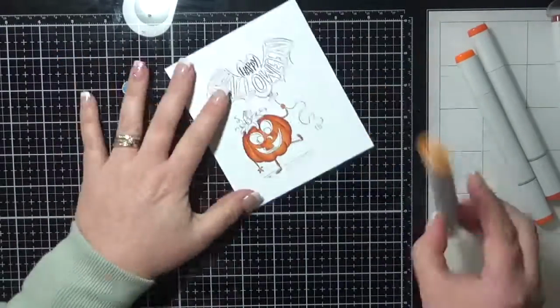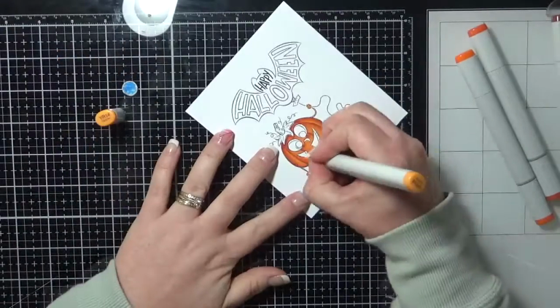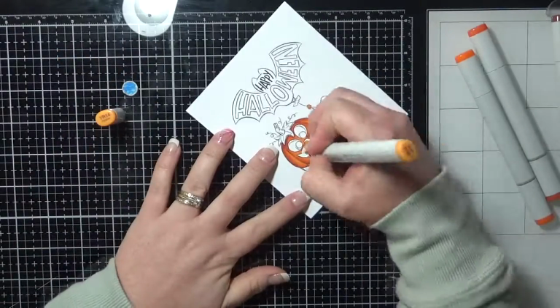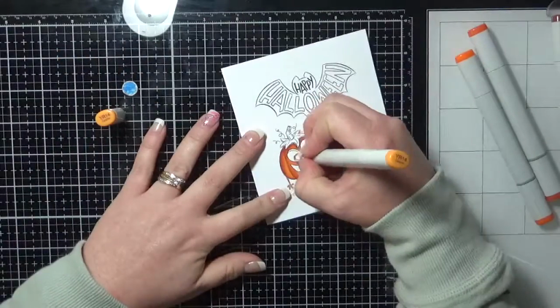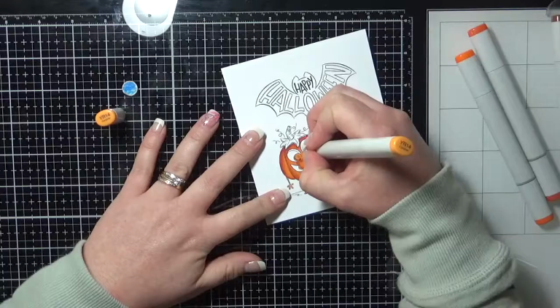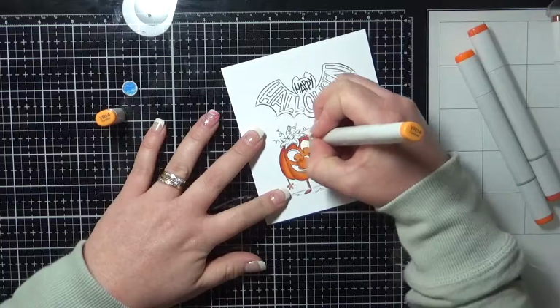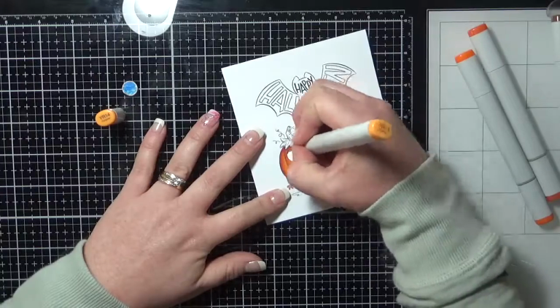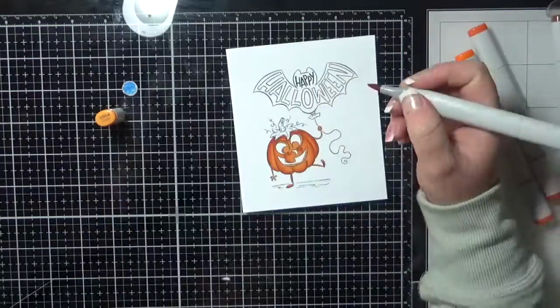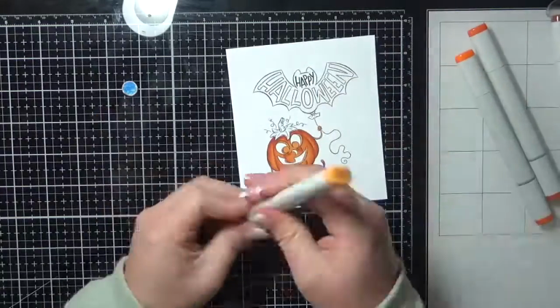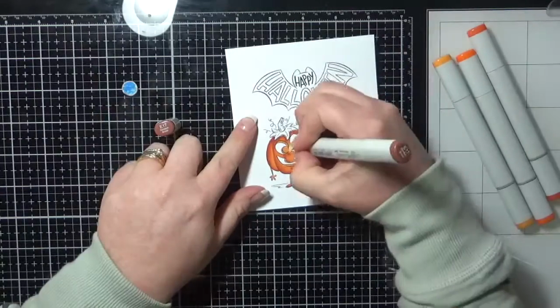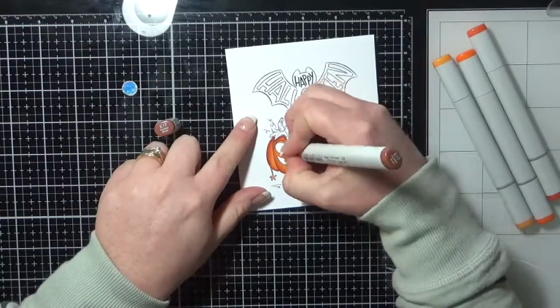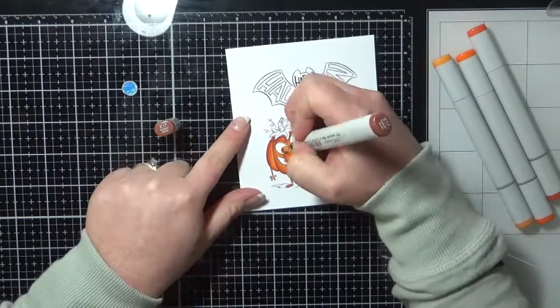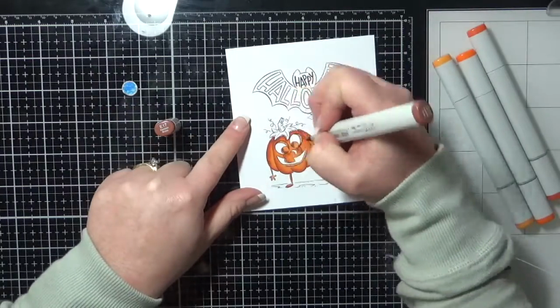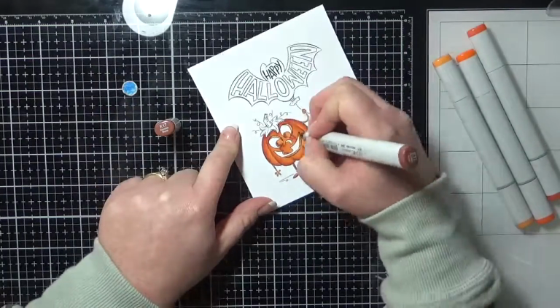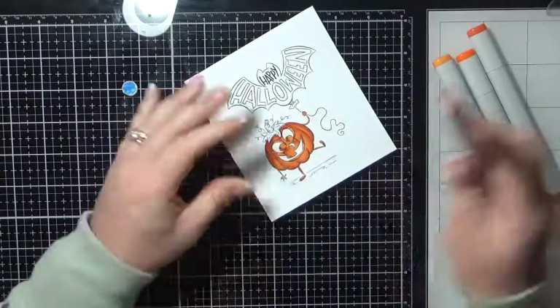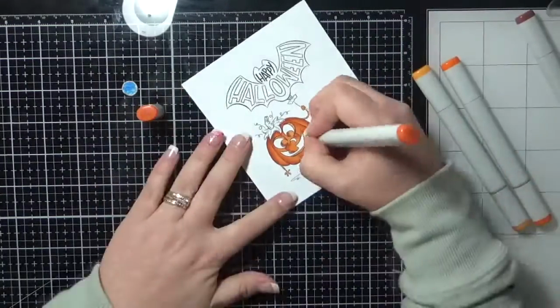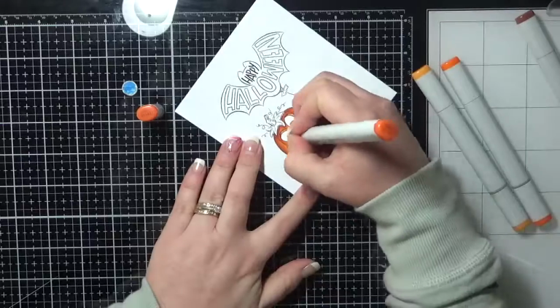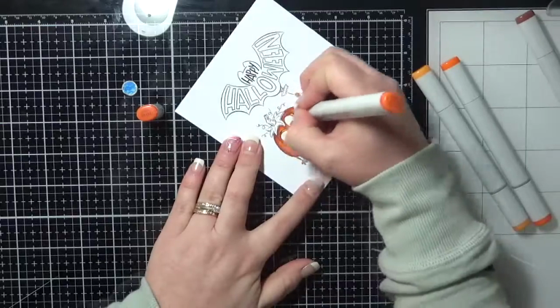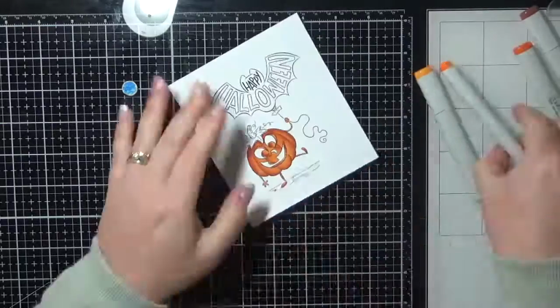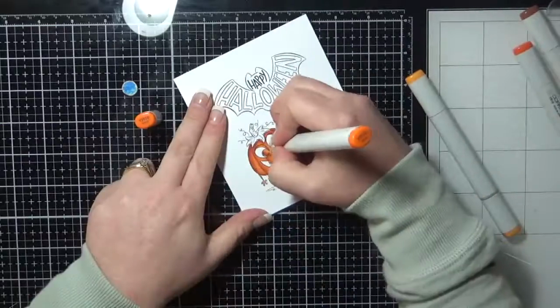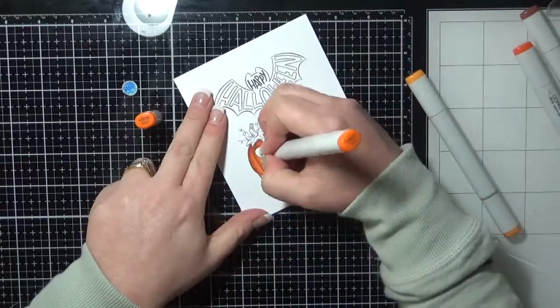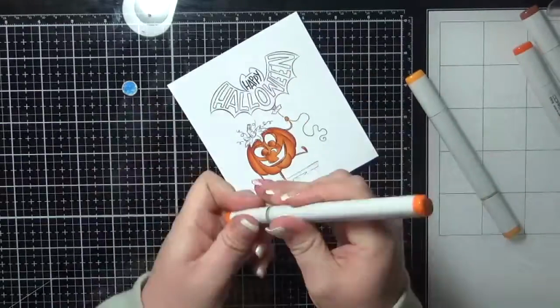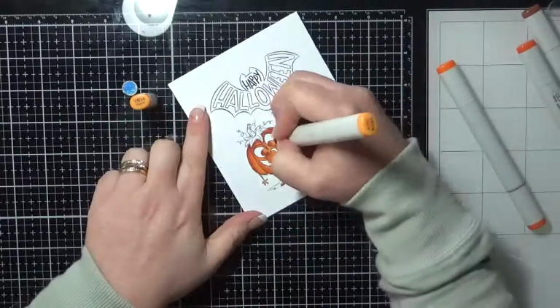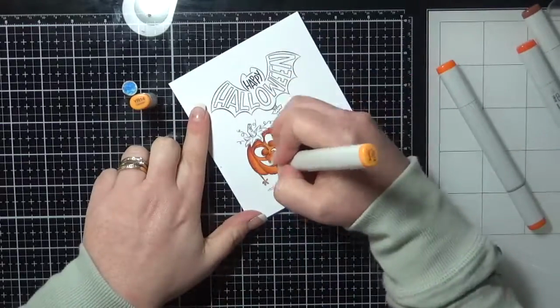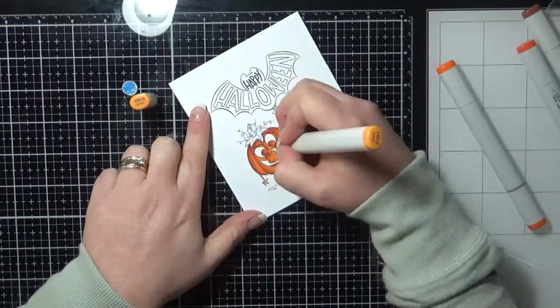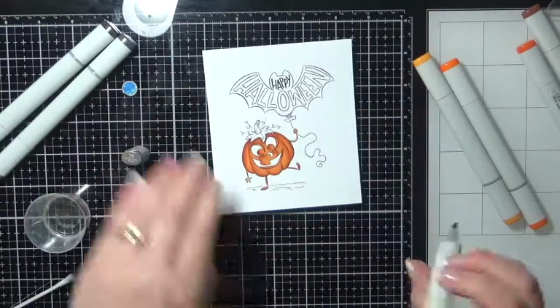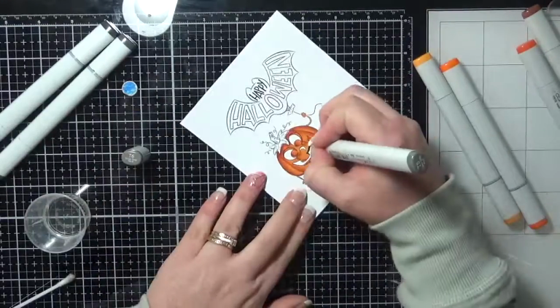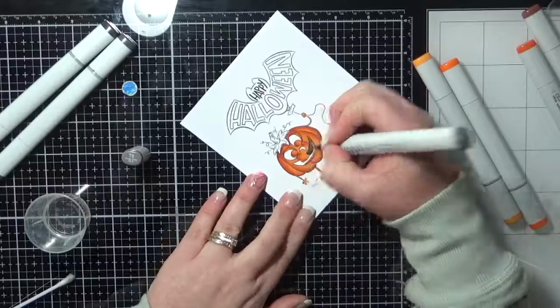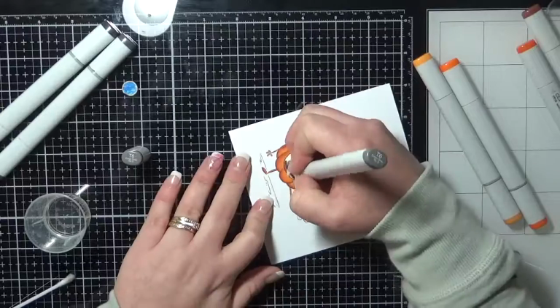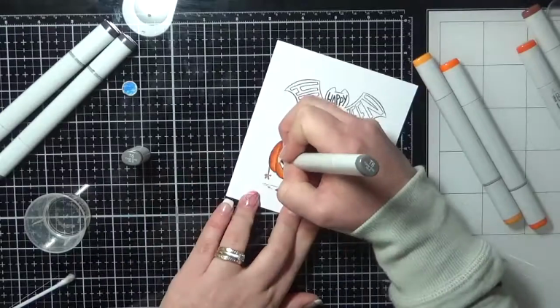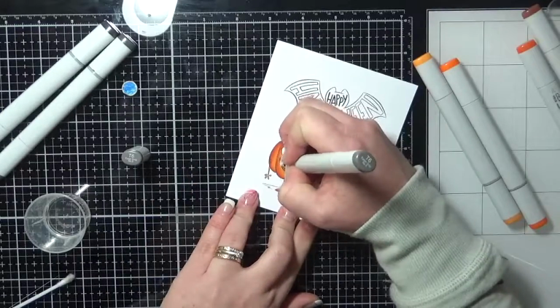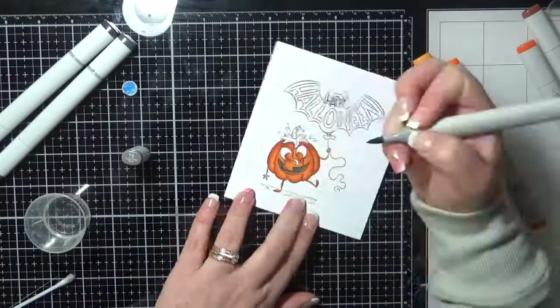Just pick three or four colours from each colour blend, do your research, find some colour blends that you like and go from there. You can then slowly start to add to your little stash and they will eventually build up.